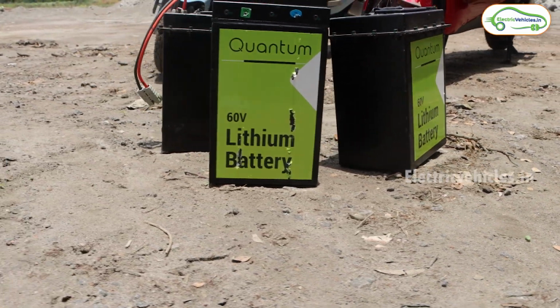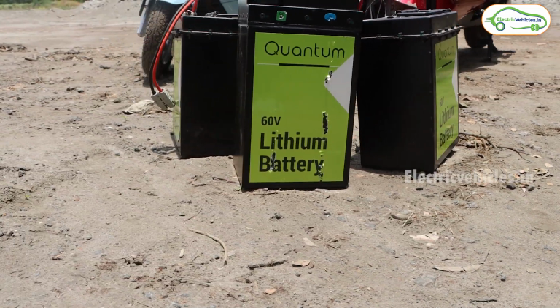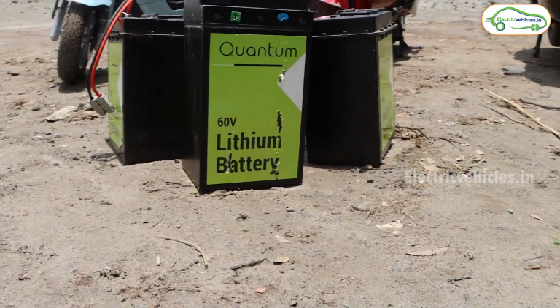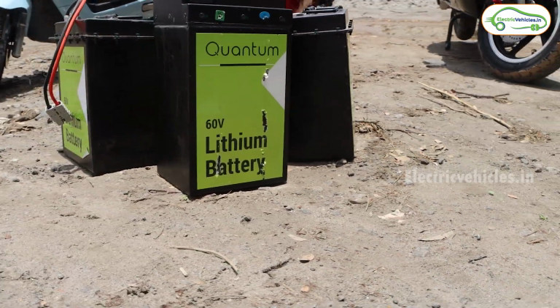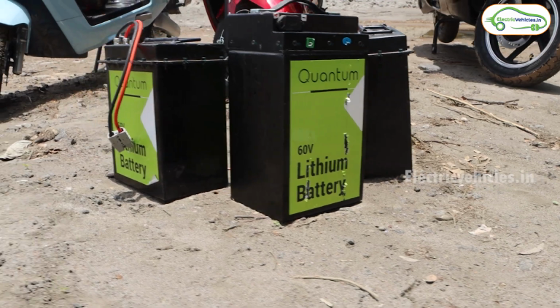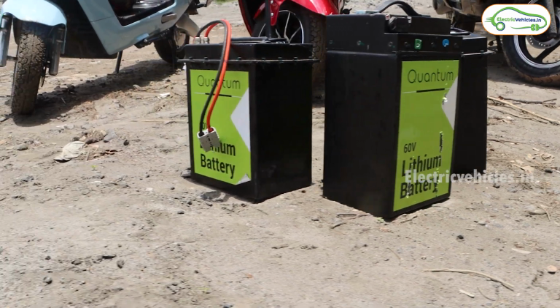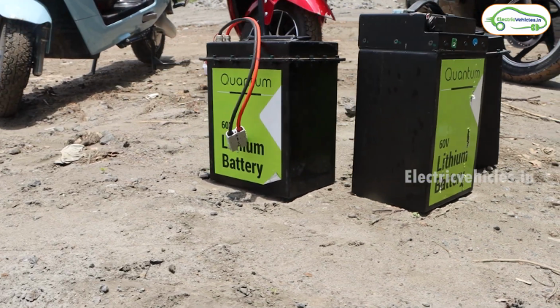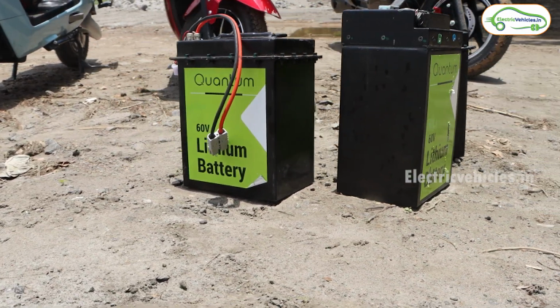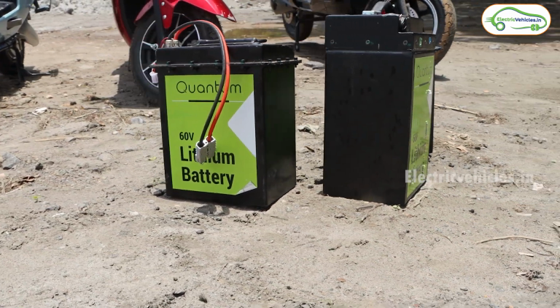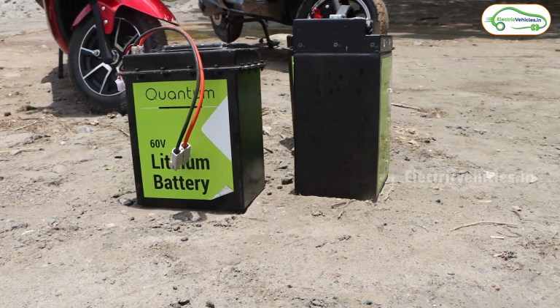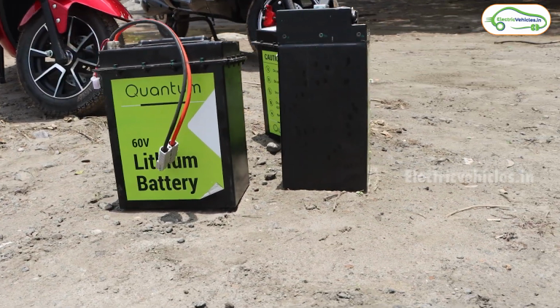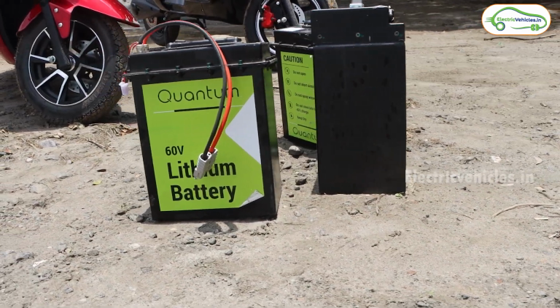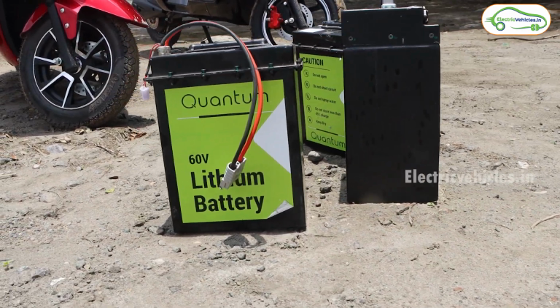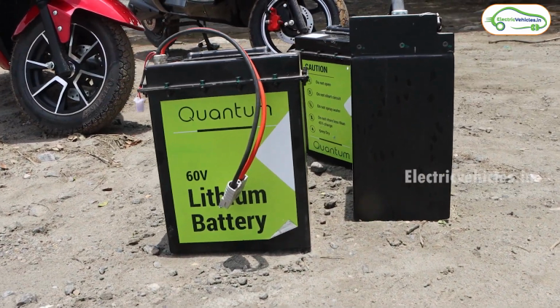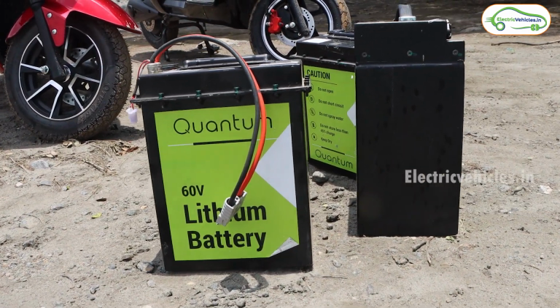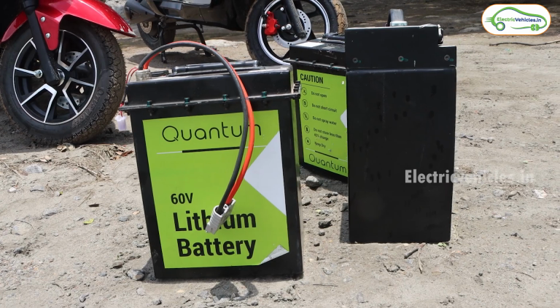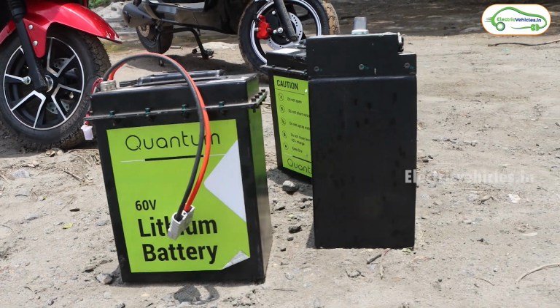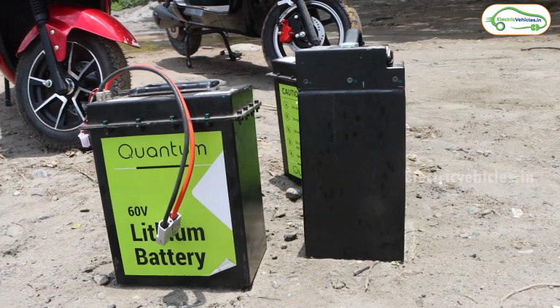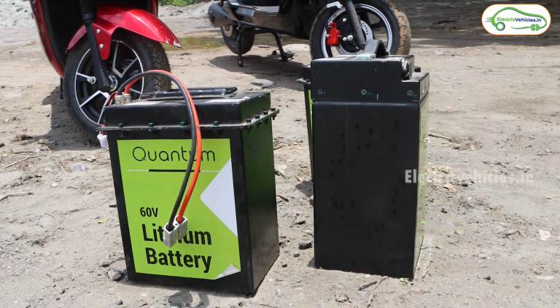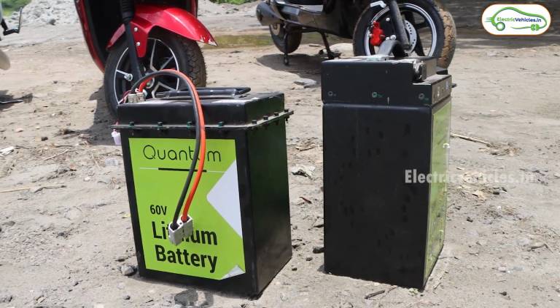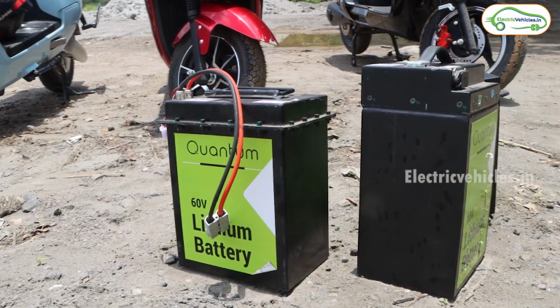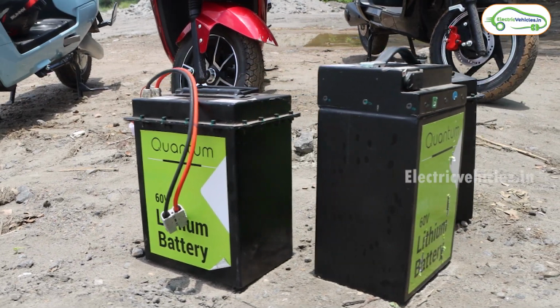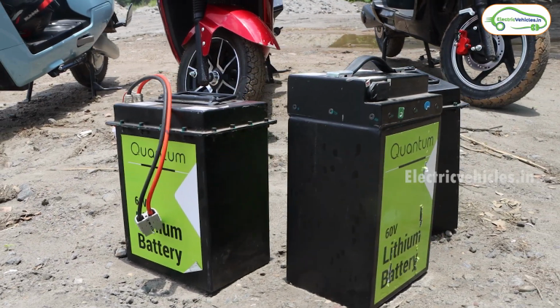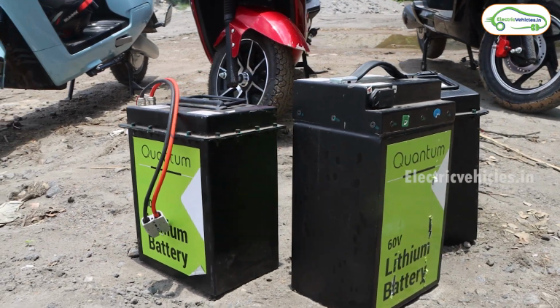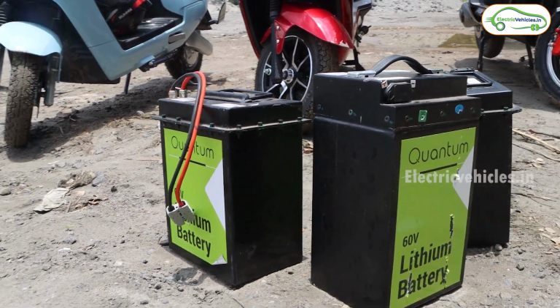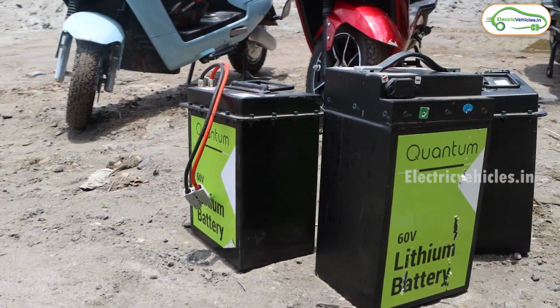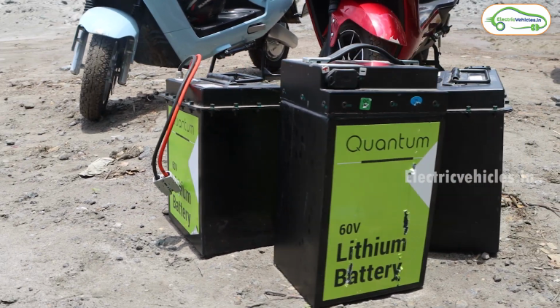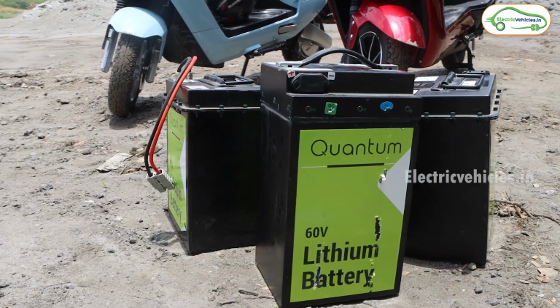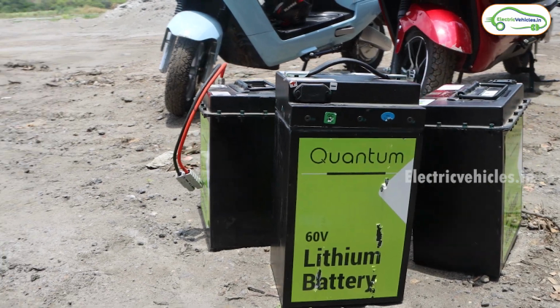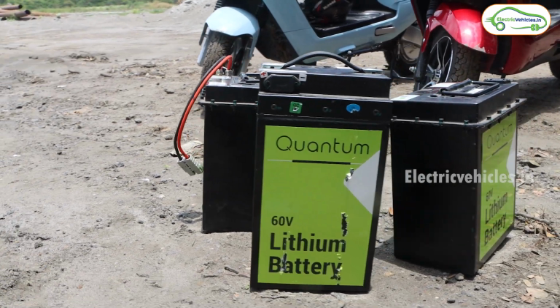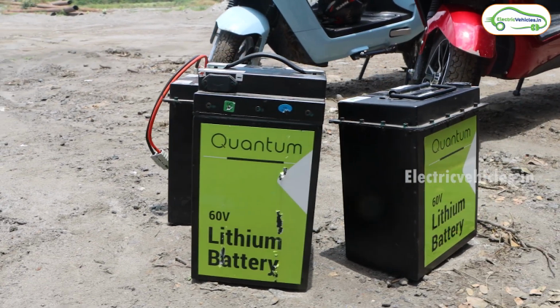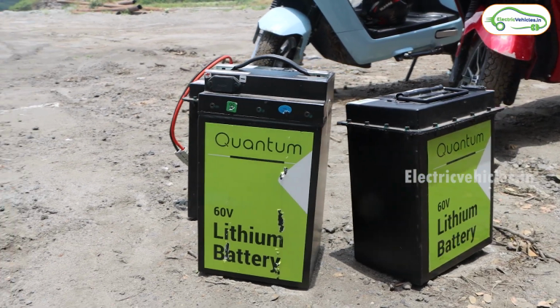Now let's start our hill climbing test. Currently I am in Vijayawada, Andhra Pradesh, and we are going to test these 3 electric scooters on Kanaka Durgamma Temple ghat road and Kondapalli Killa ghat road. So let's start our test.